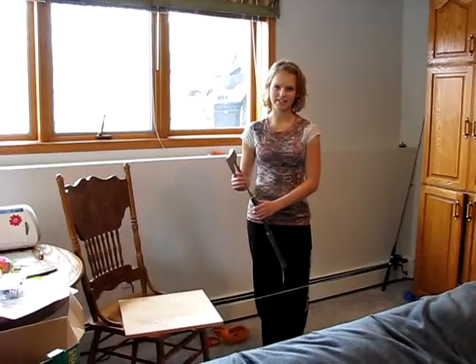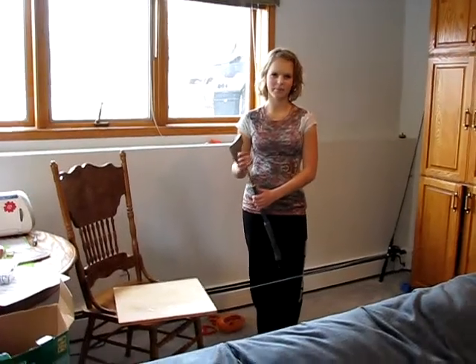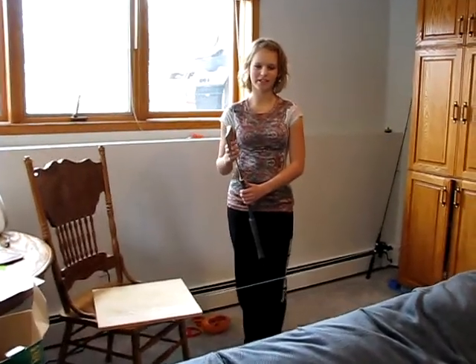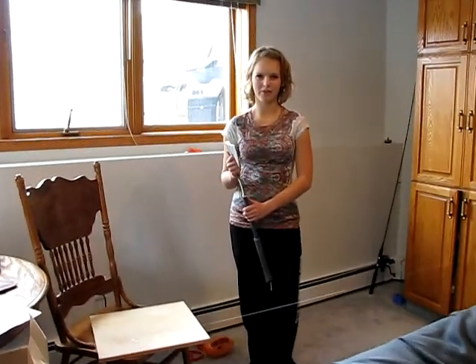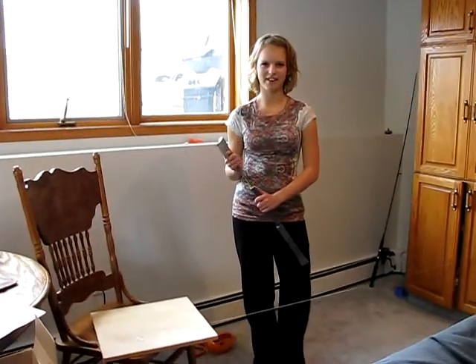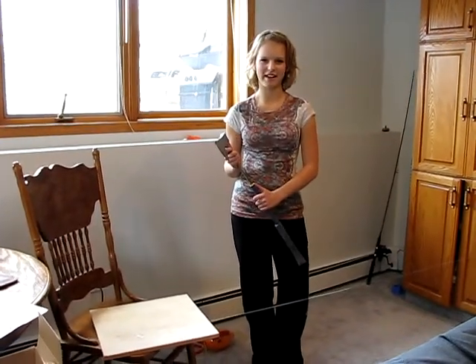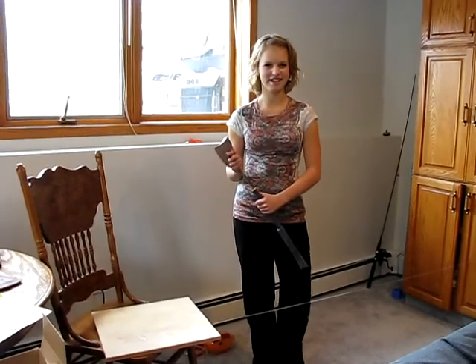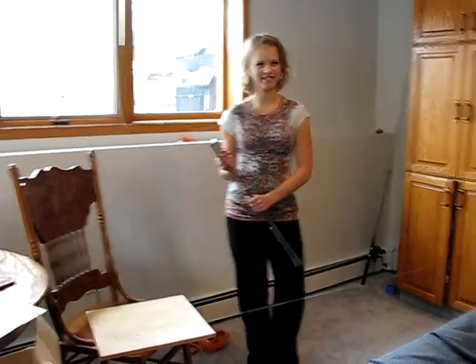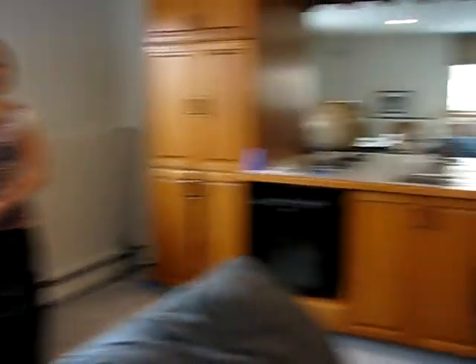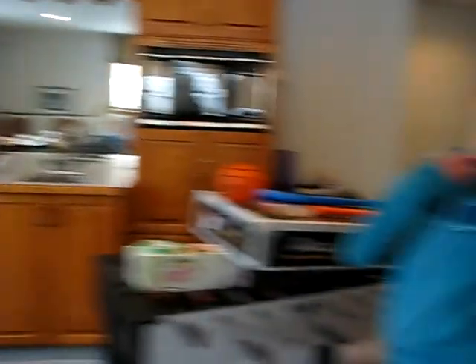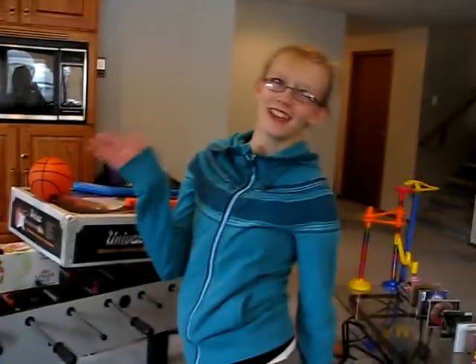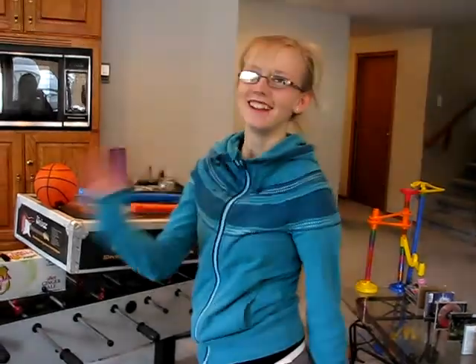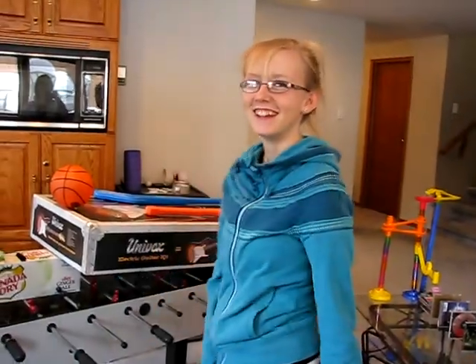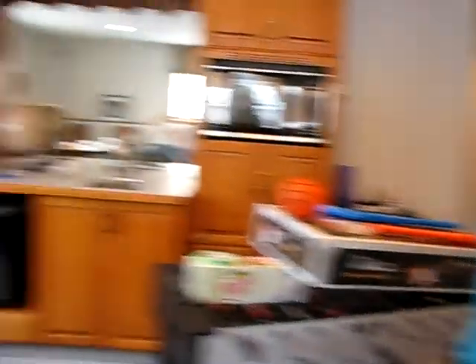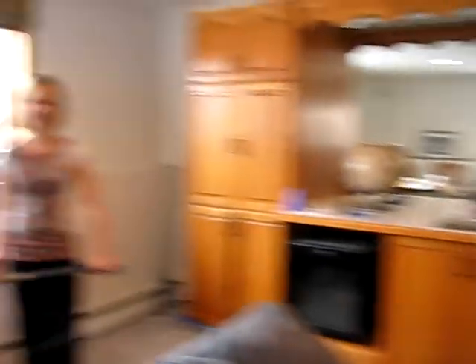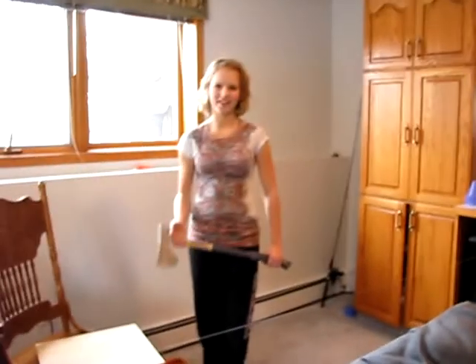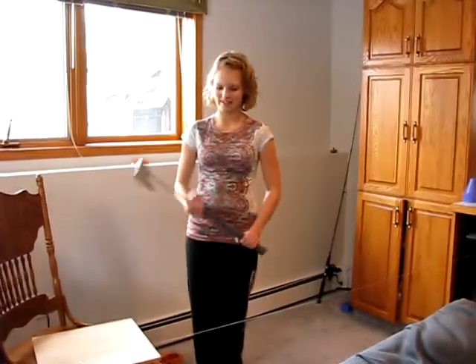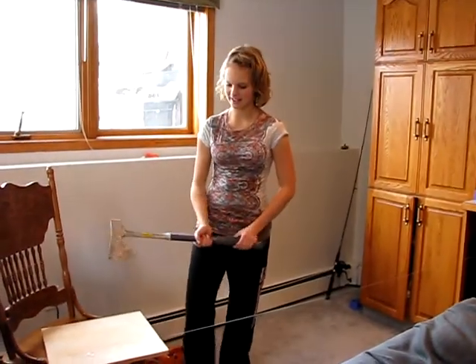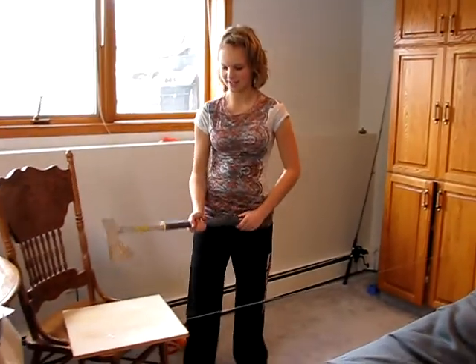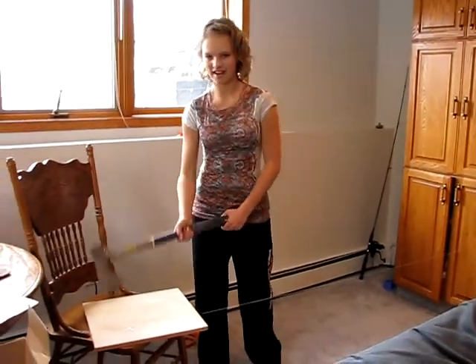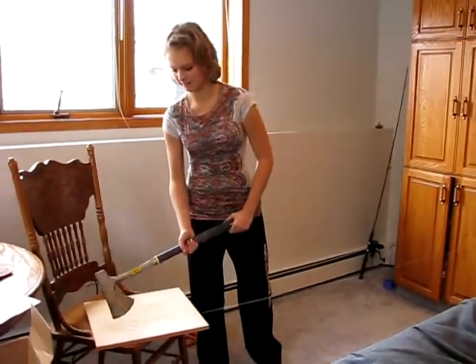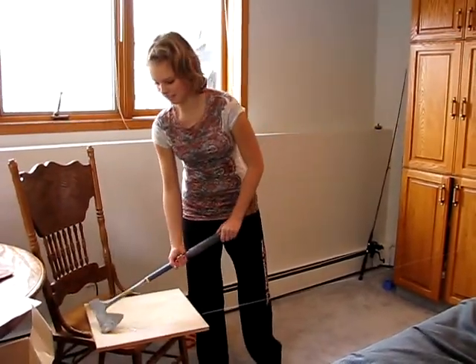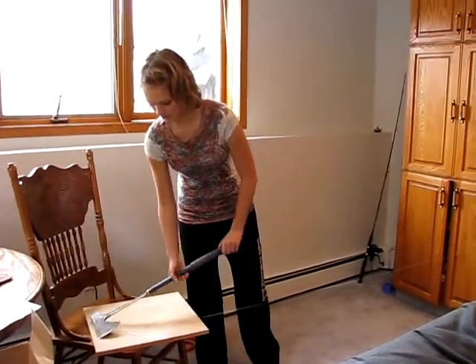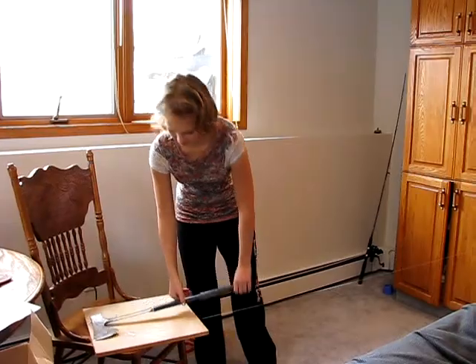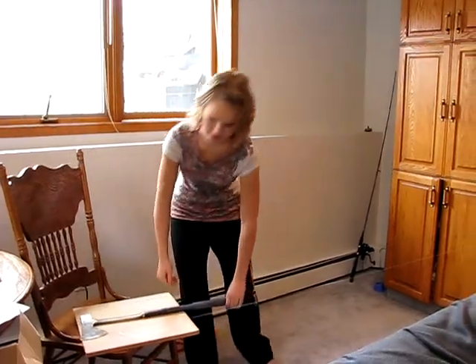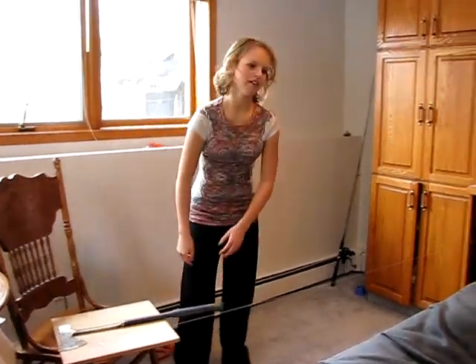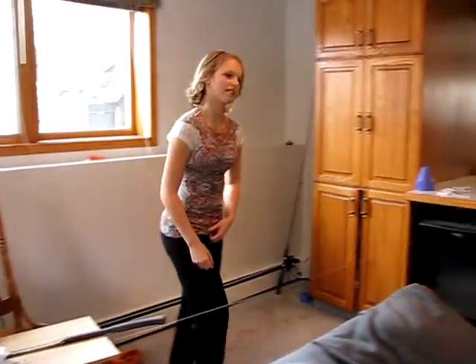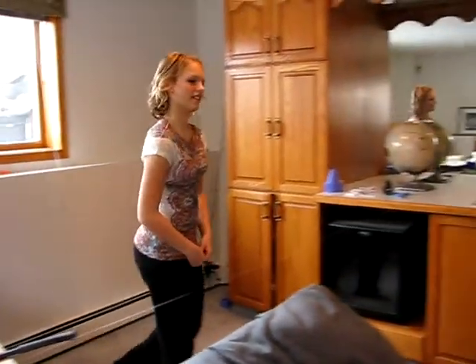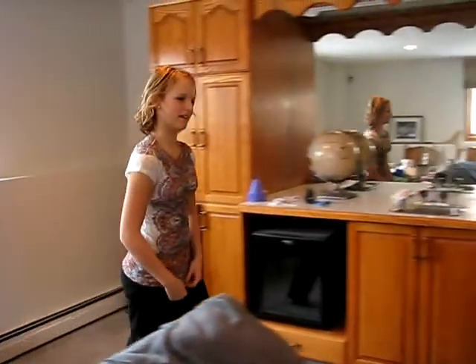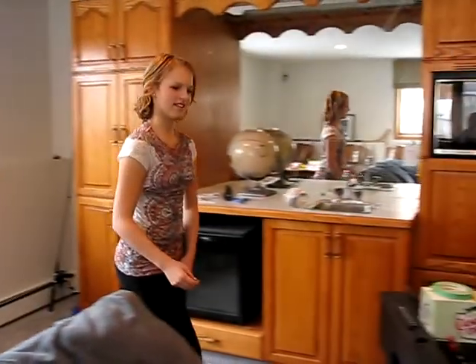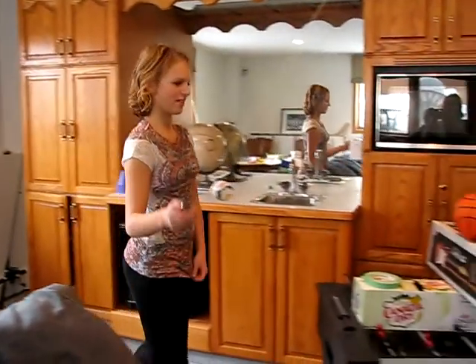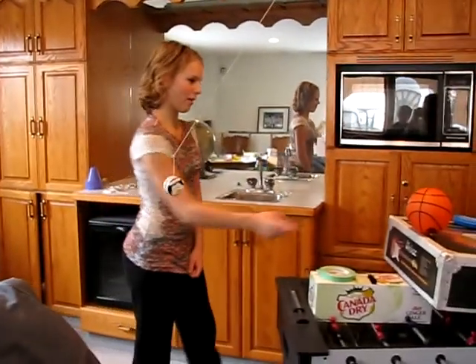This is our Rube Goldberg Home Project by Courtney and Mikaelyn. We're going to start it off by separating this string with this axe, which acts as a wedge, which is going to make this yoyo hit the ball.